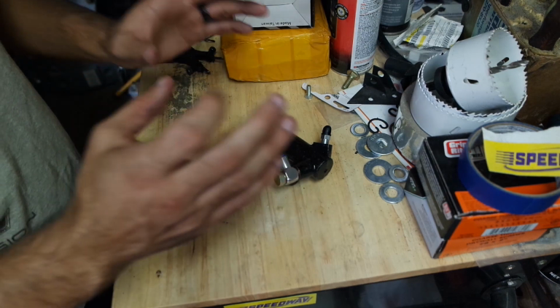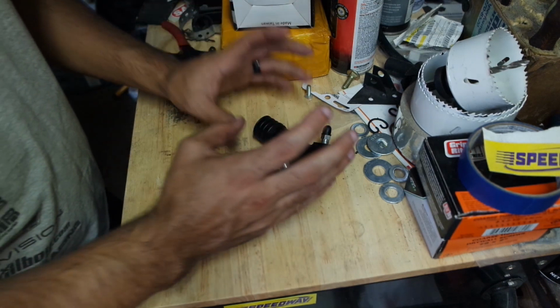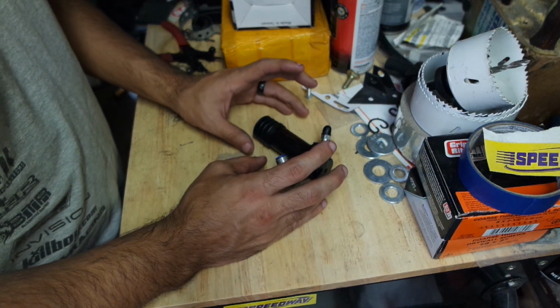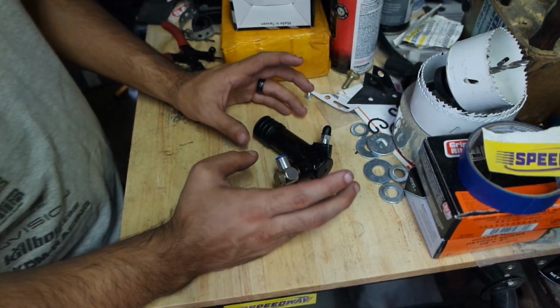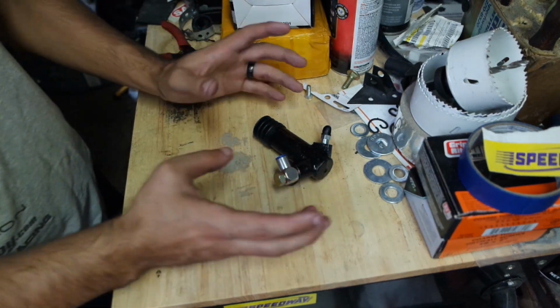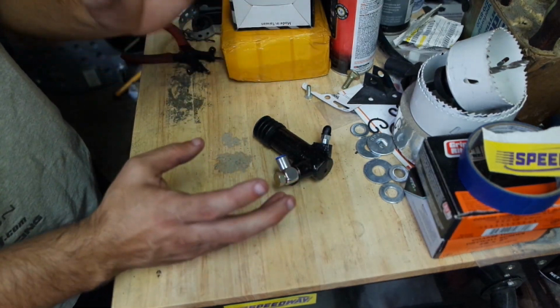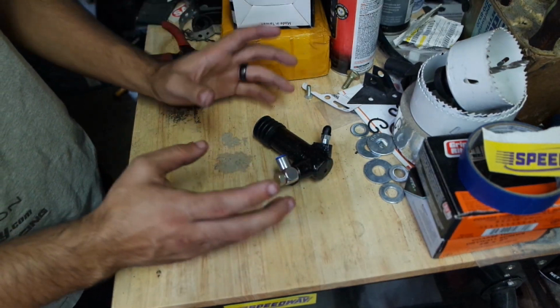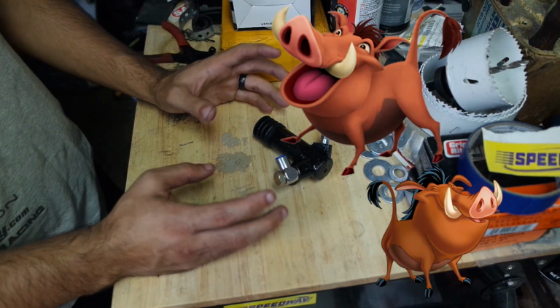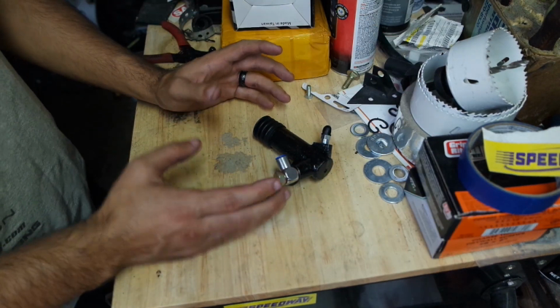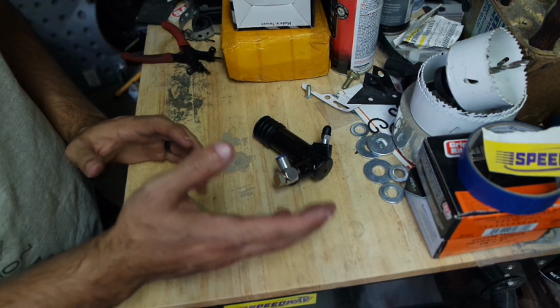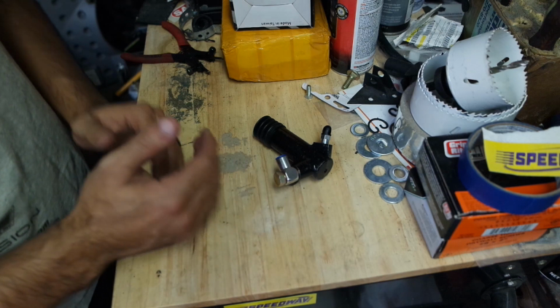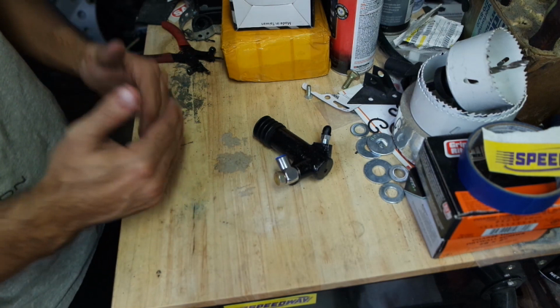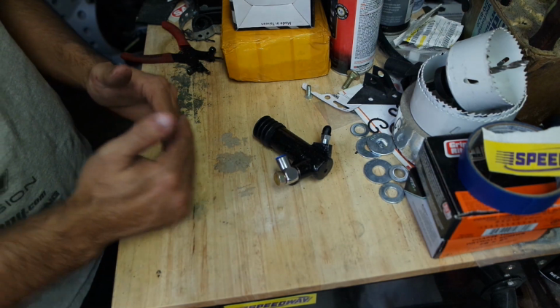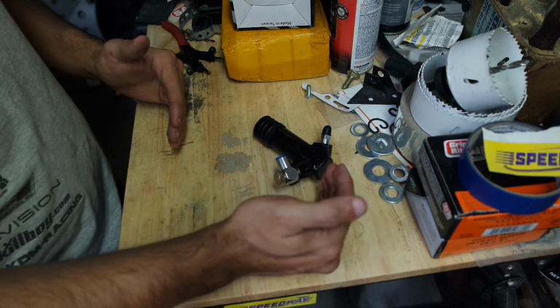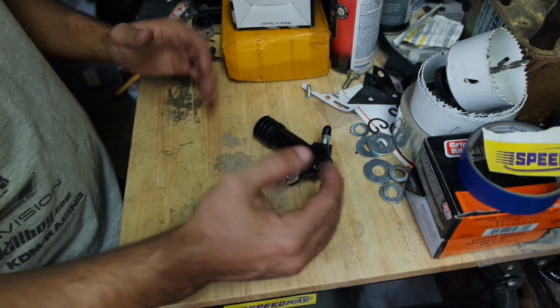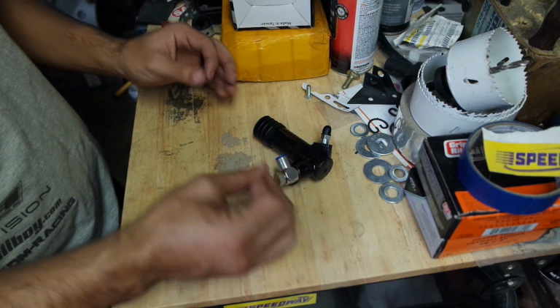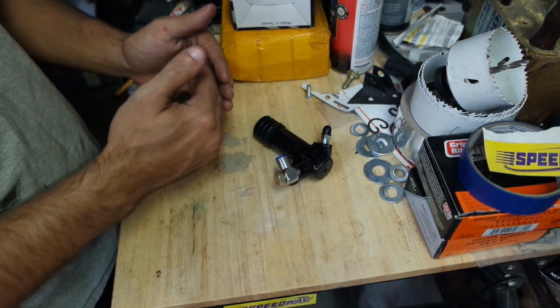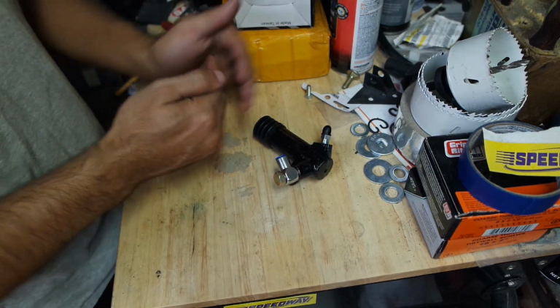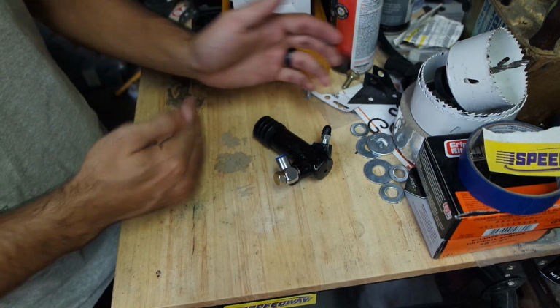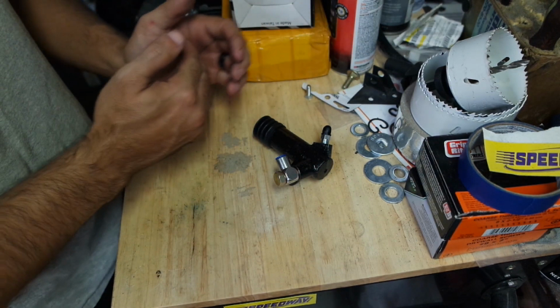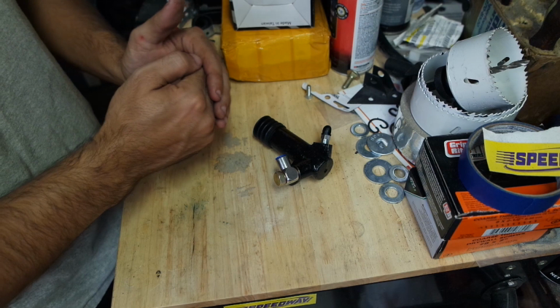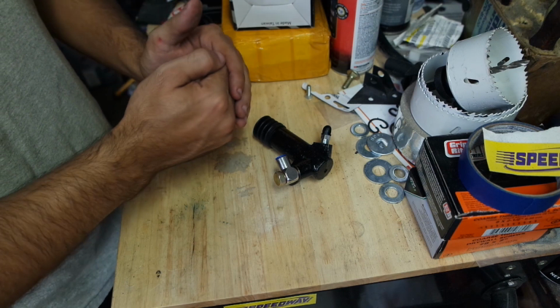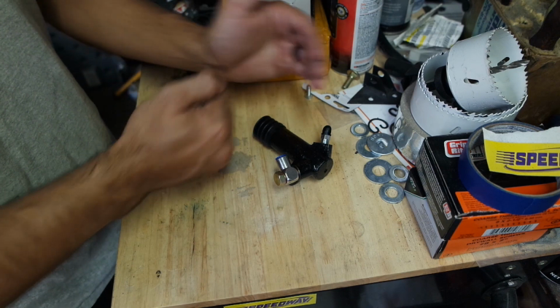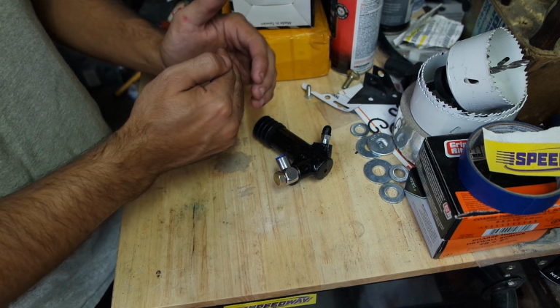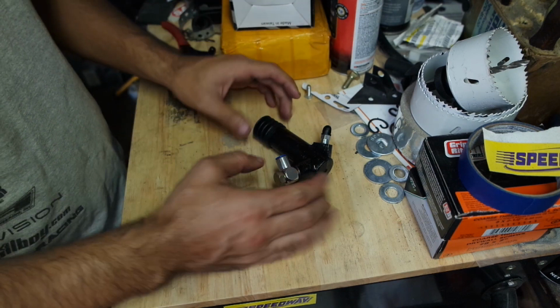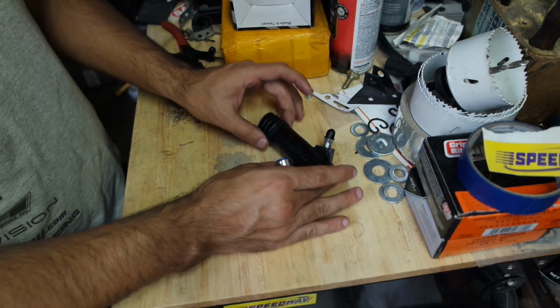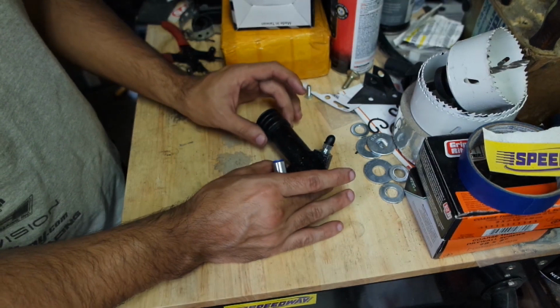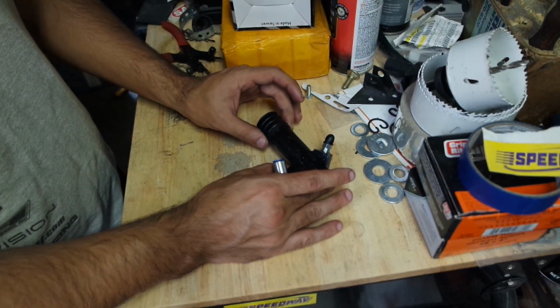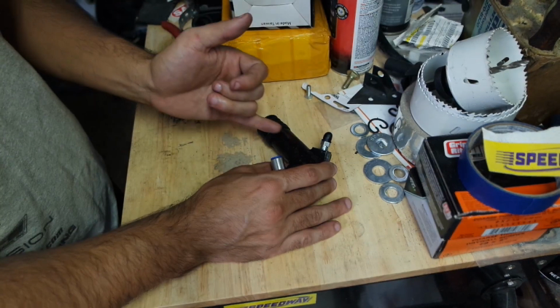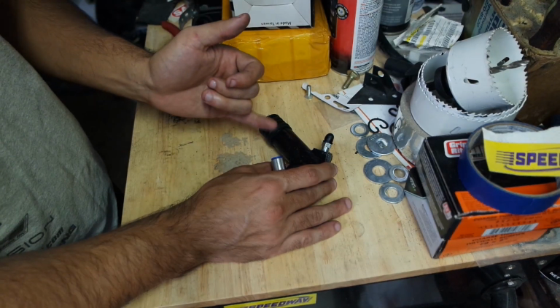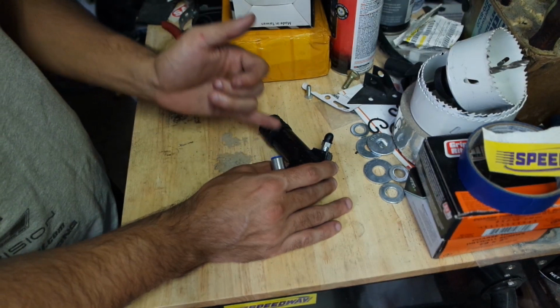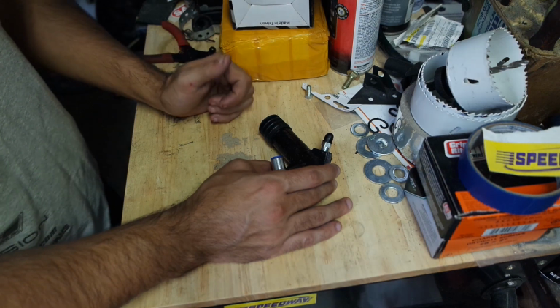Everything with hydraulics comes down to the ratio of the bores and how much travel you're looking for. How much travel with a given bore will give you a certain amount of fluid push. You want to make sure that you have enough fluid to compress, or in this case, fully engage the slave cylinder.